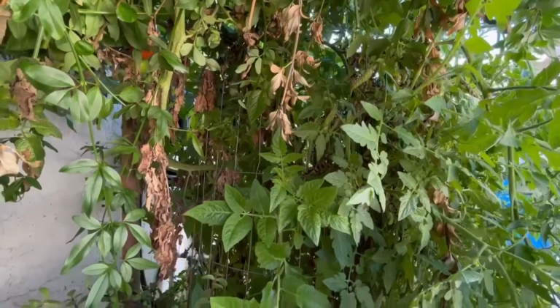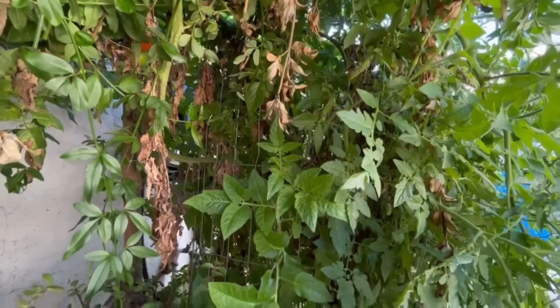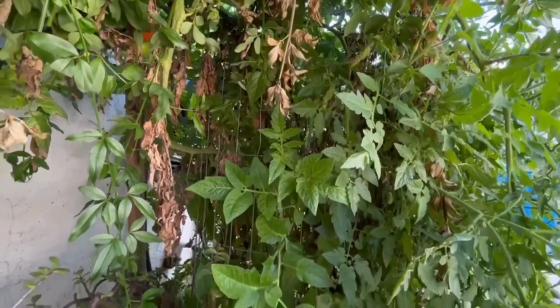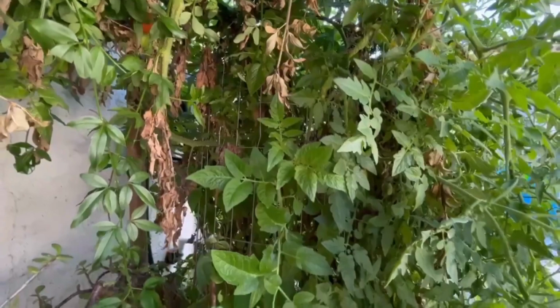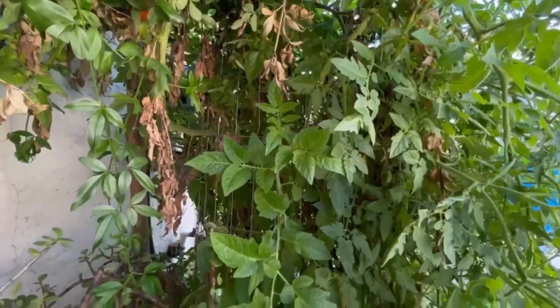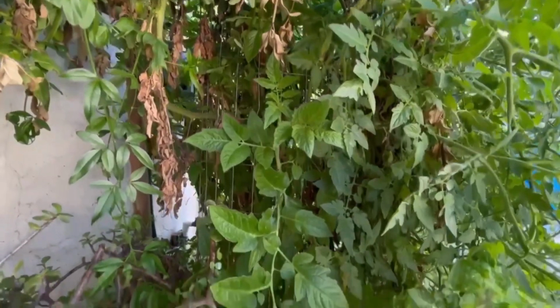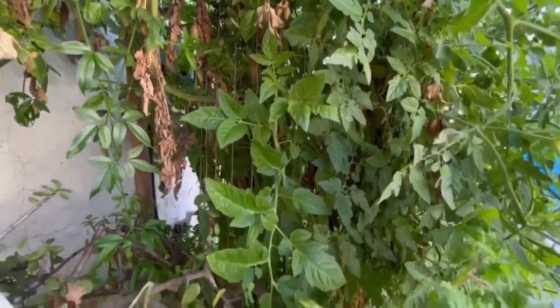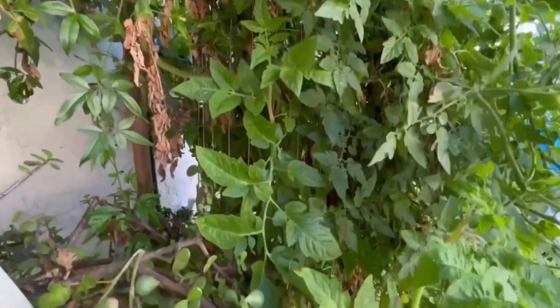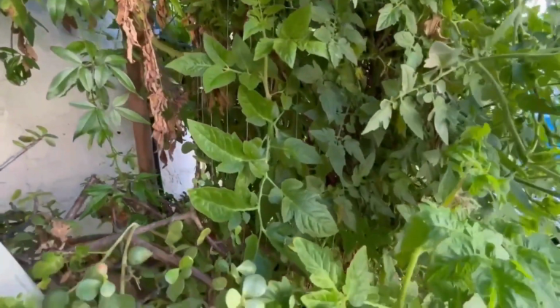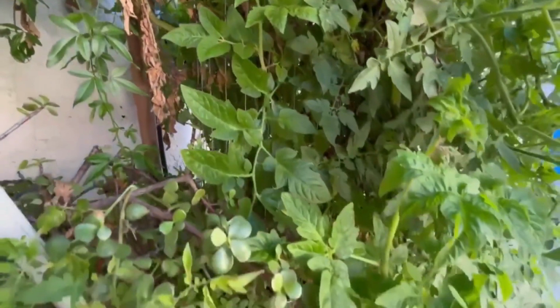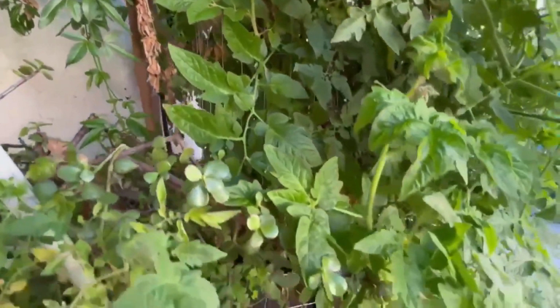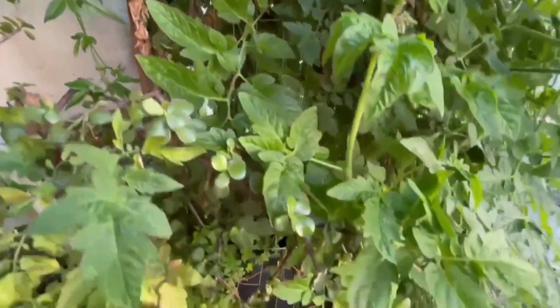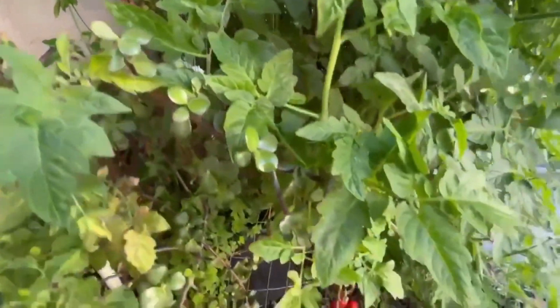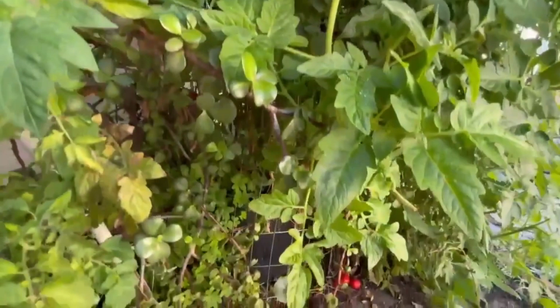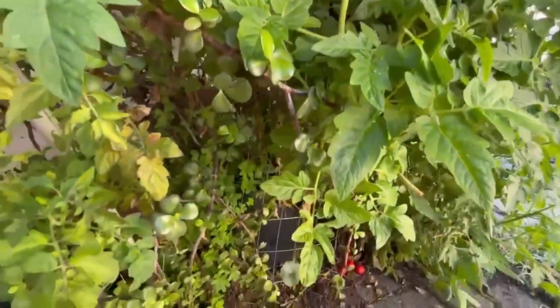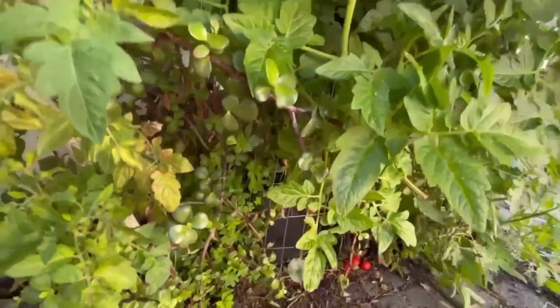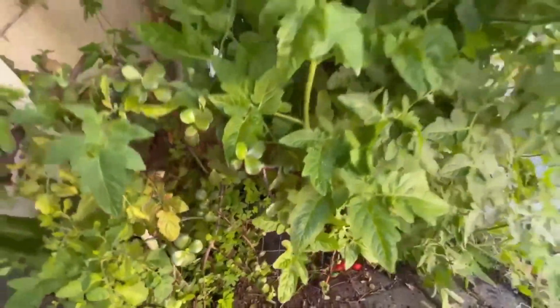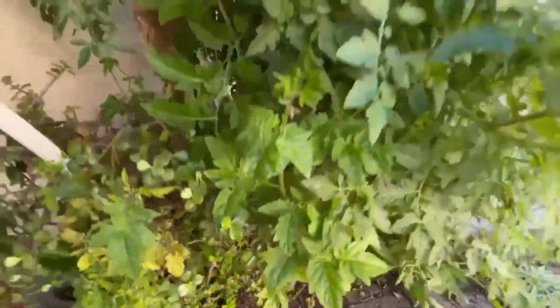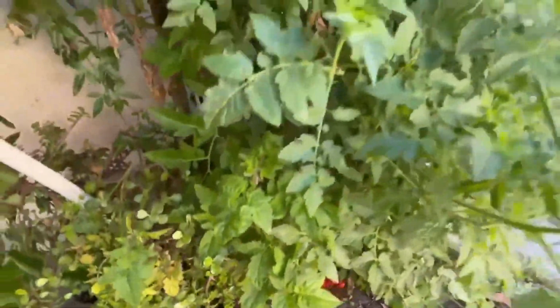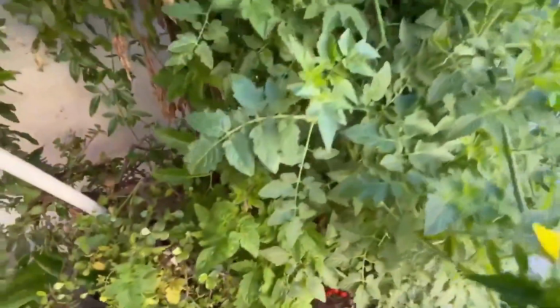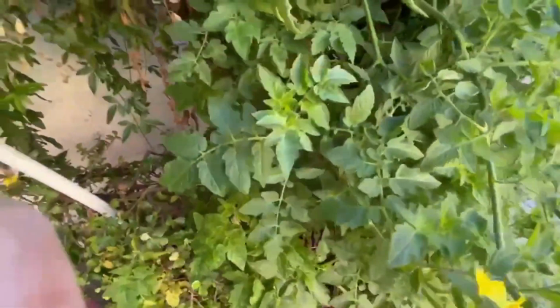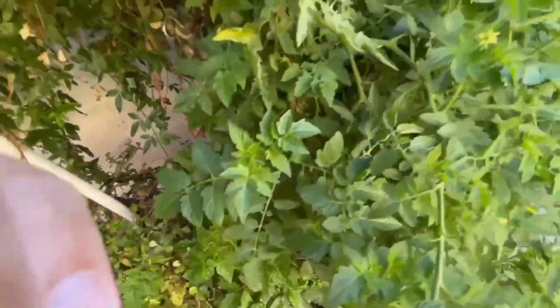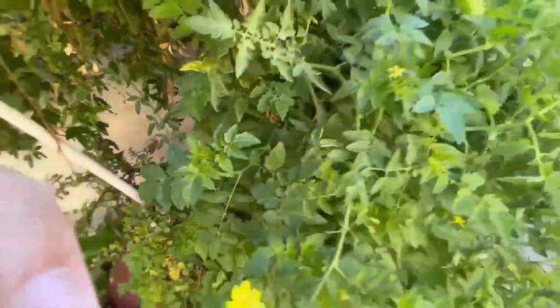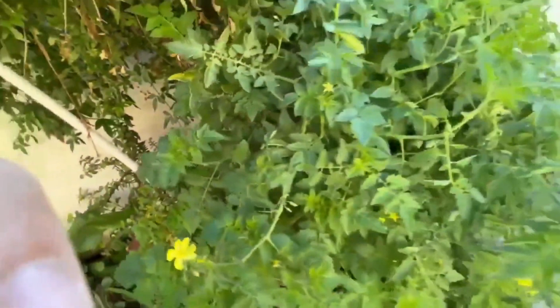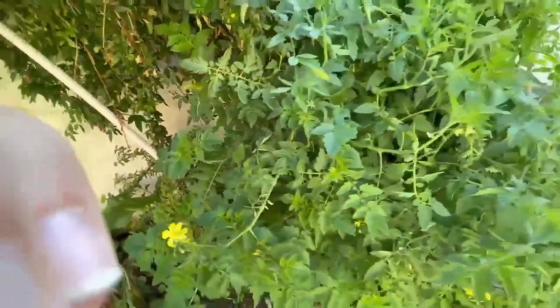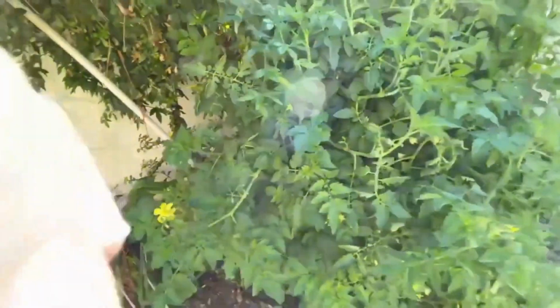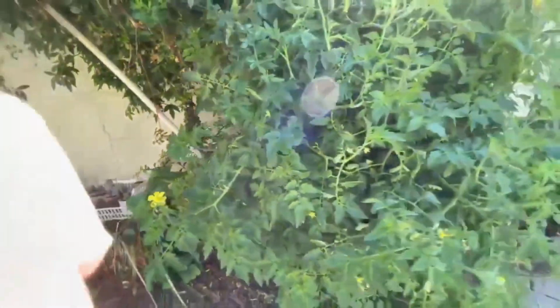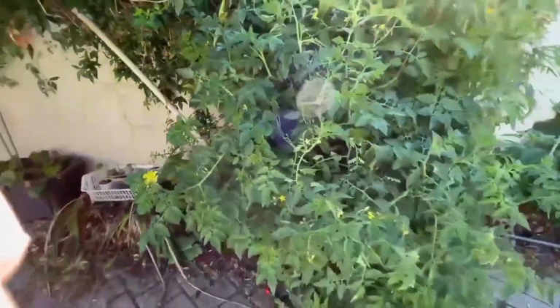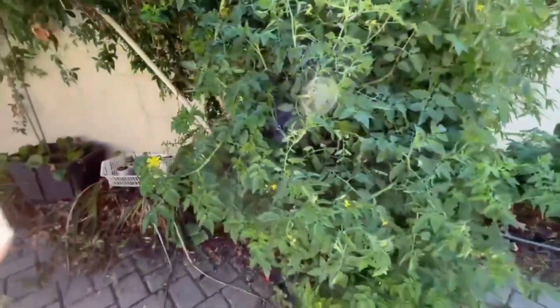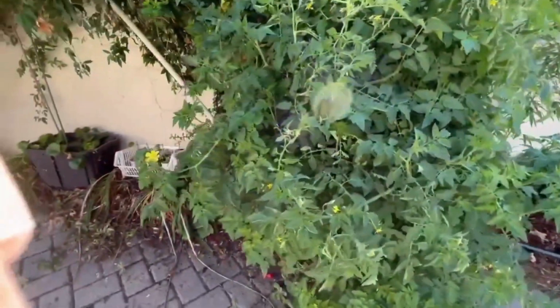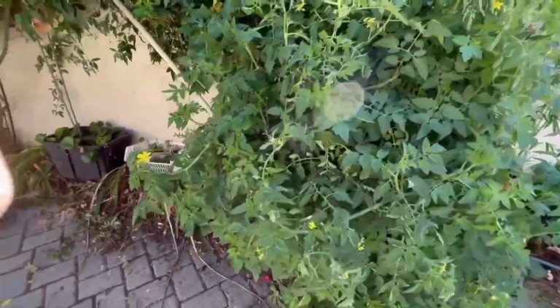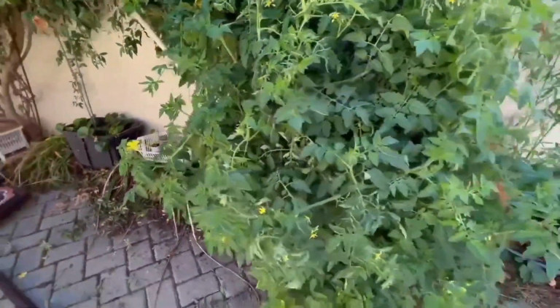This is the tomato cage with the tomato plants grown into it. If you can see, the tomato can grow however it wants to. Very little maintenance — very good. I've been doing it.